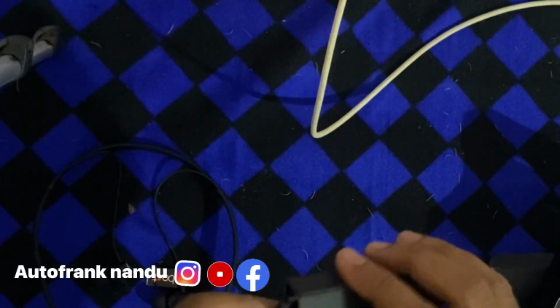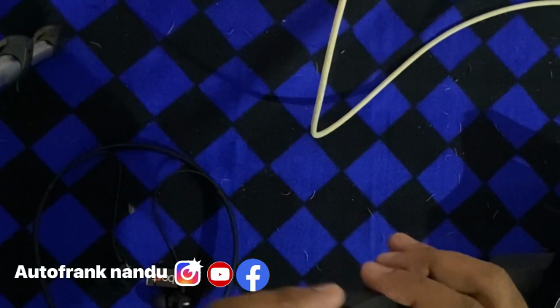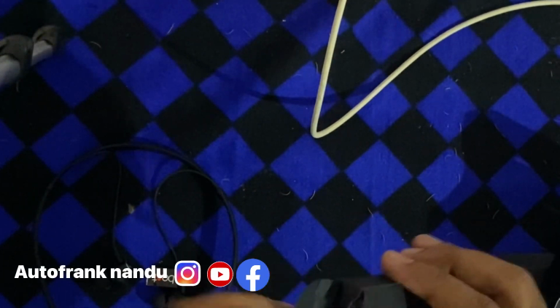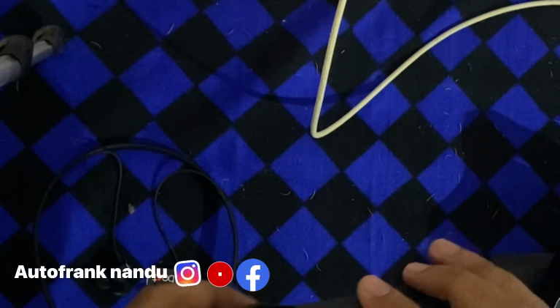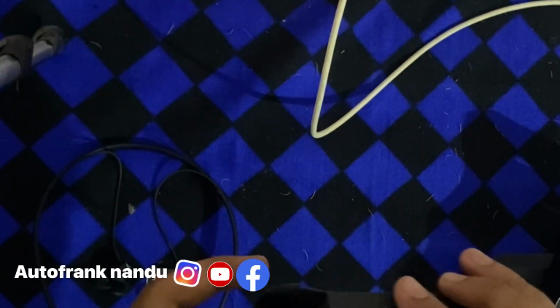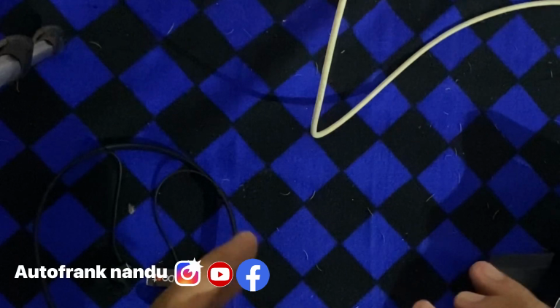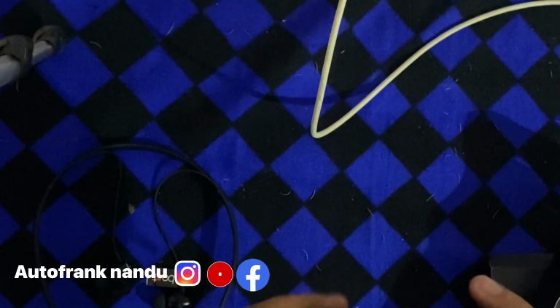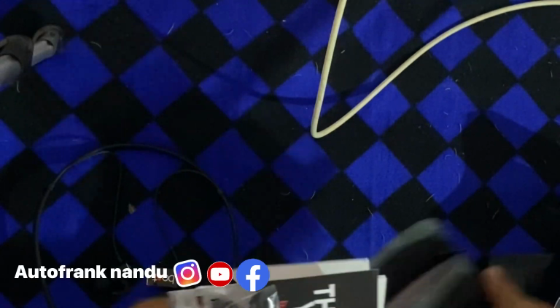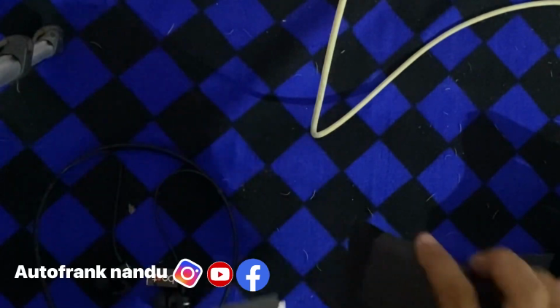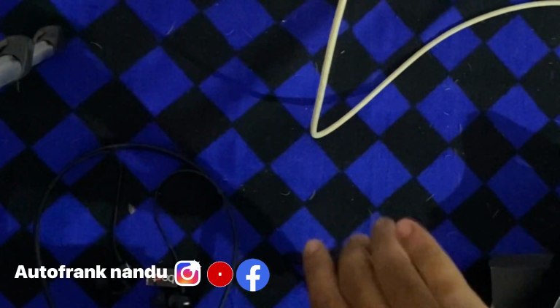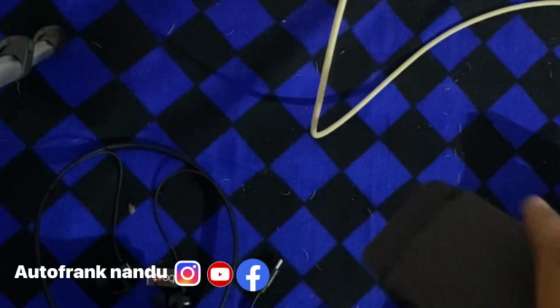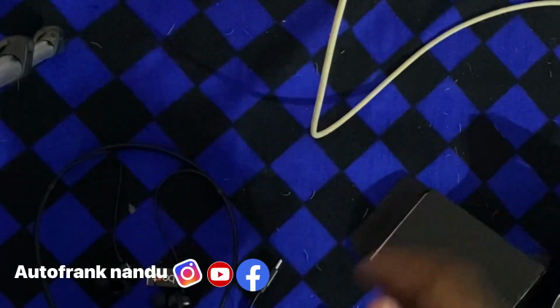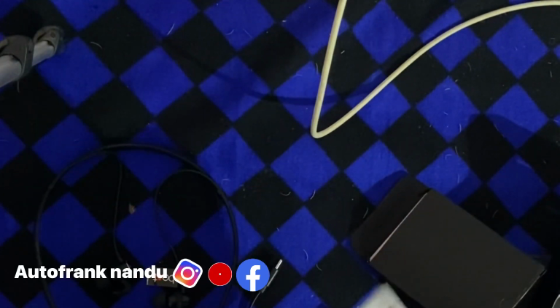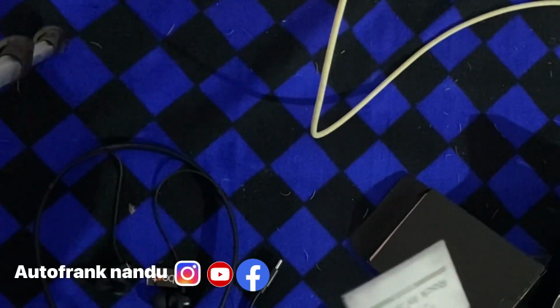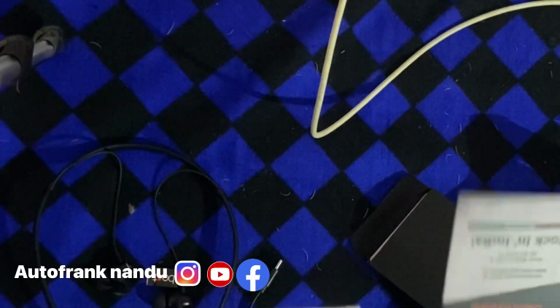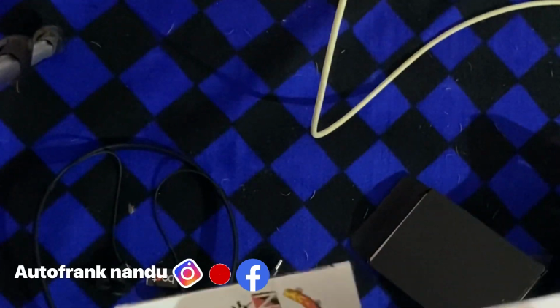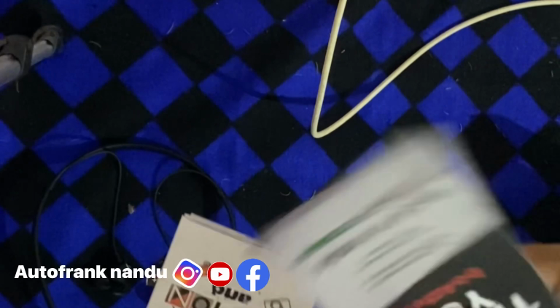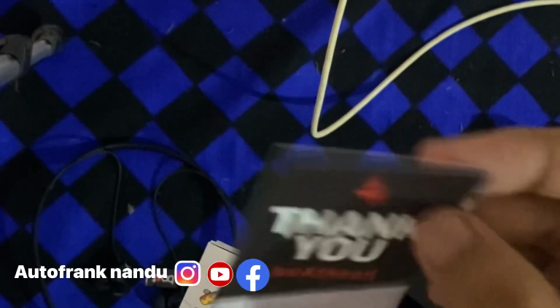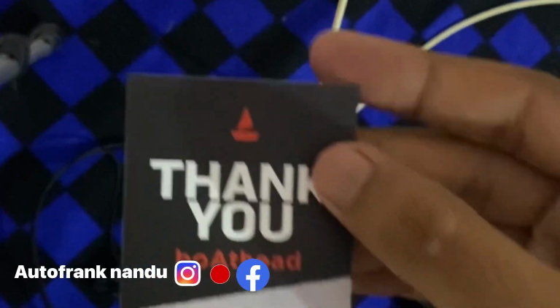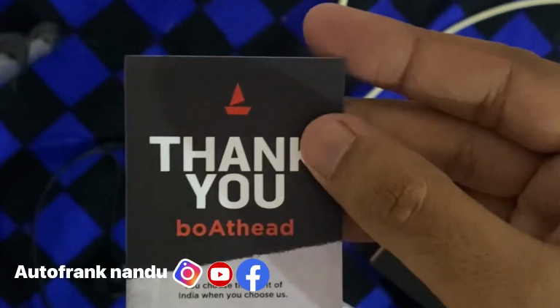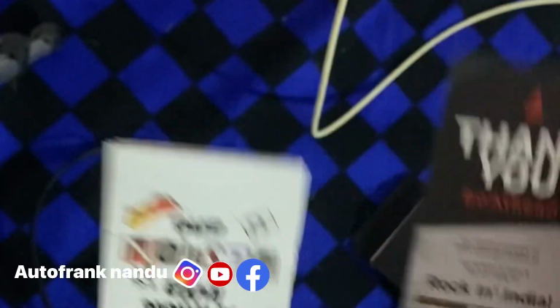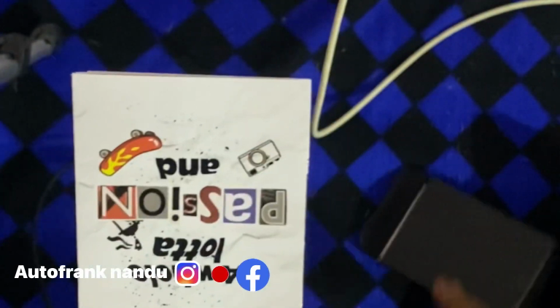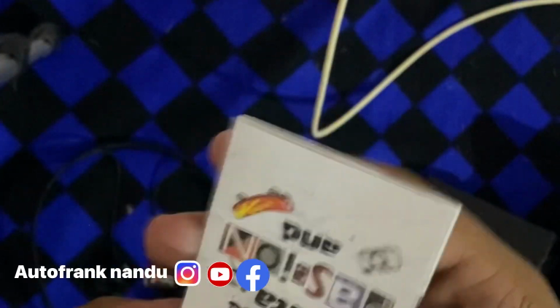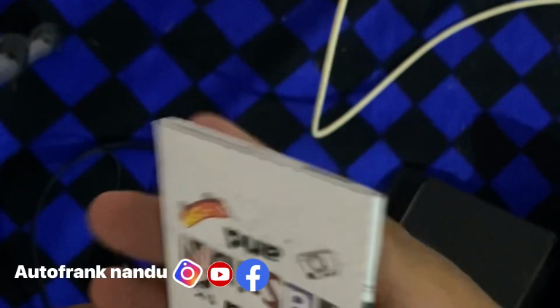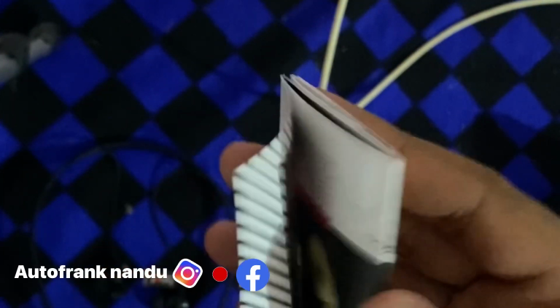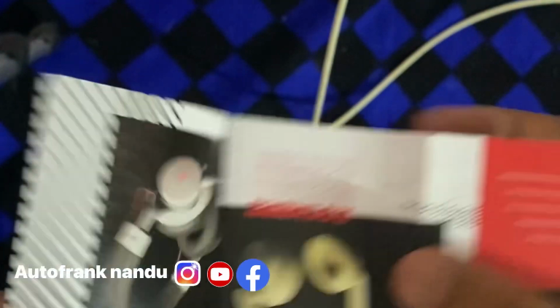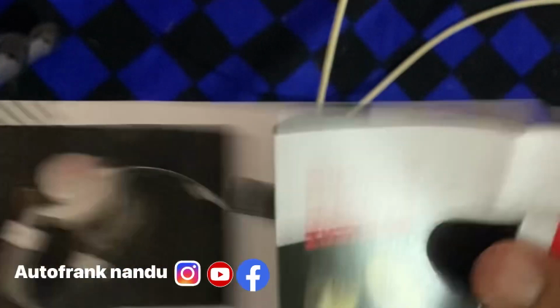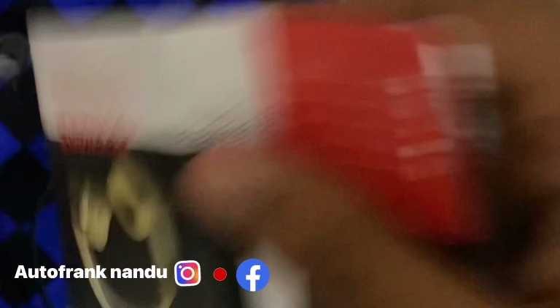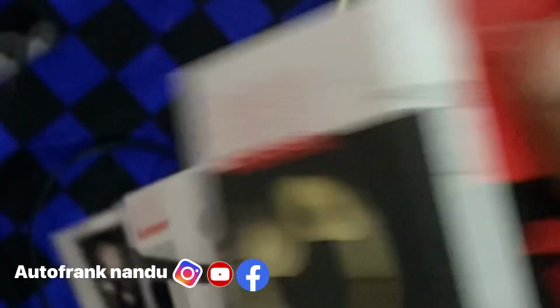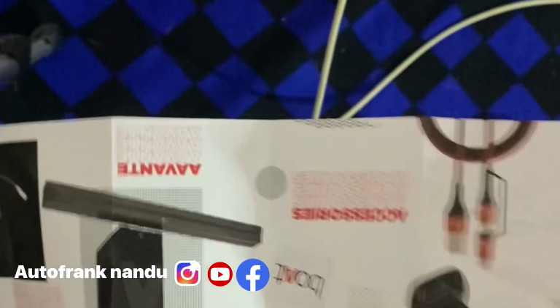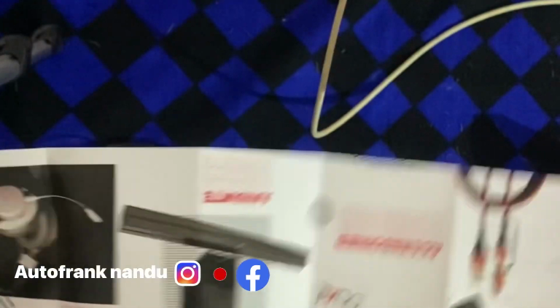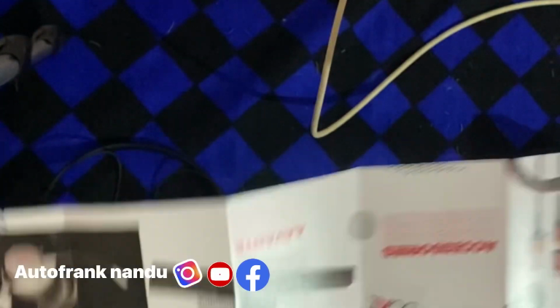In the box of our neckband, we have the warranty card, the user manual, the C-type cable, and the packing.